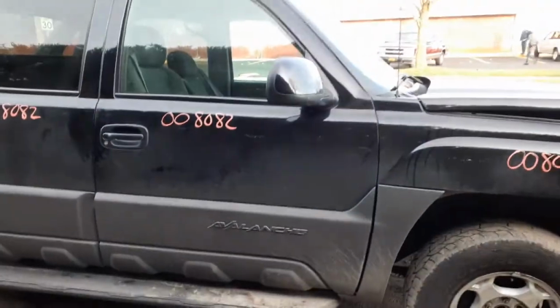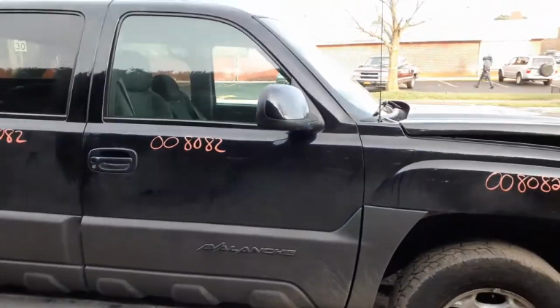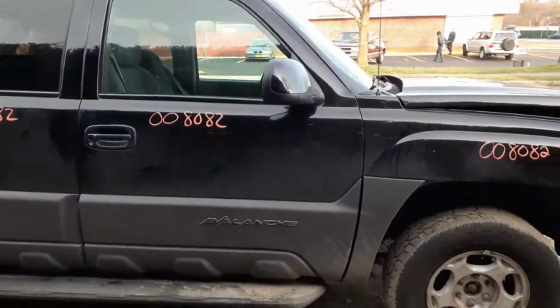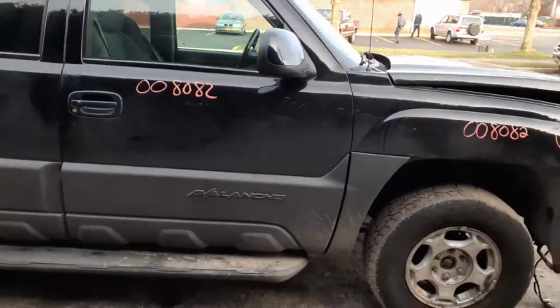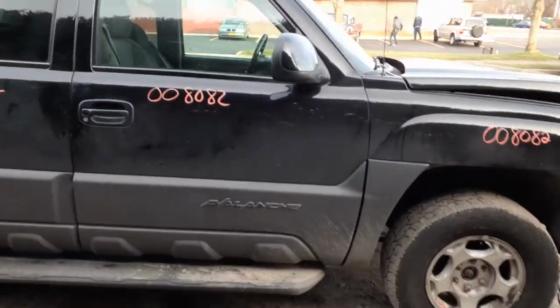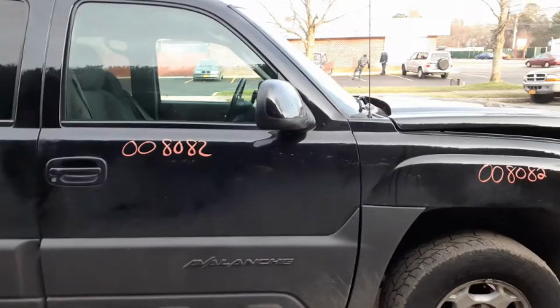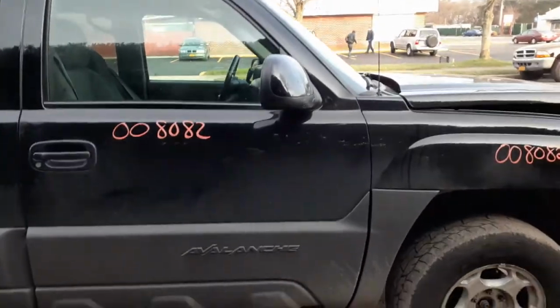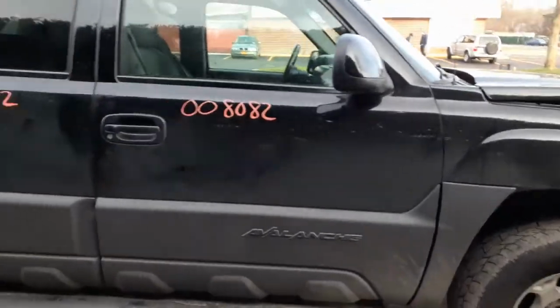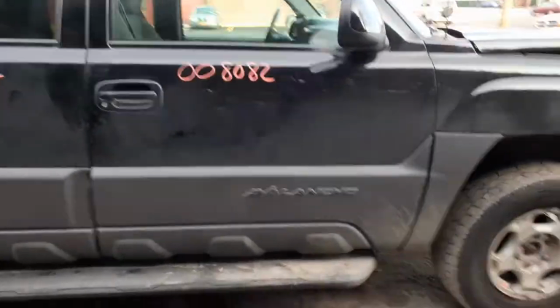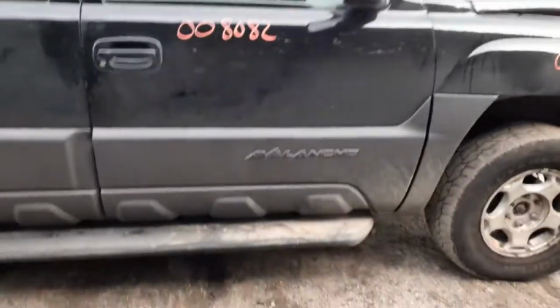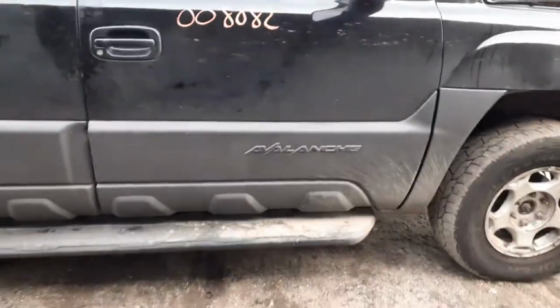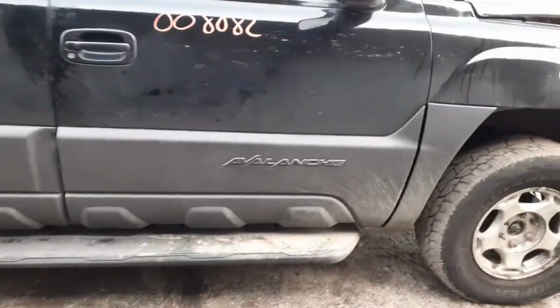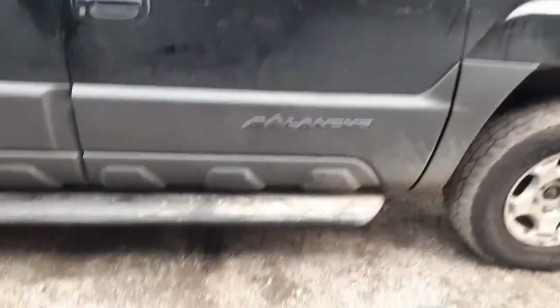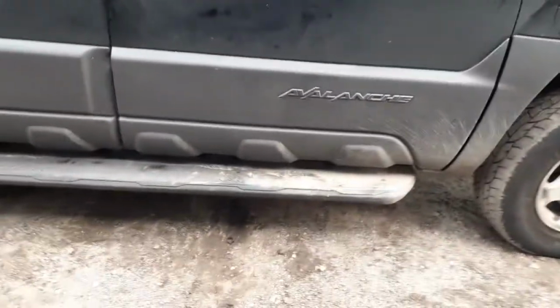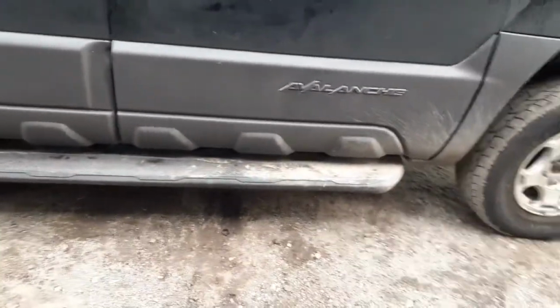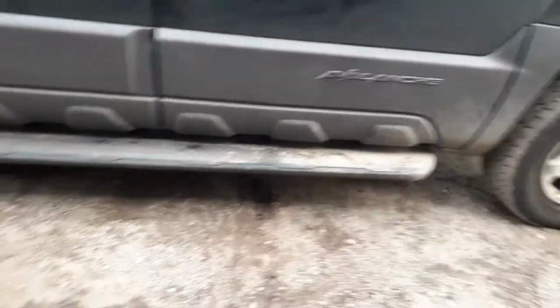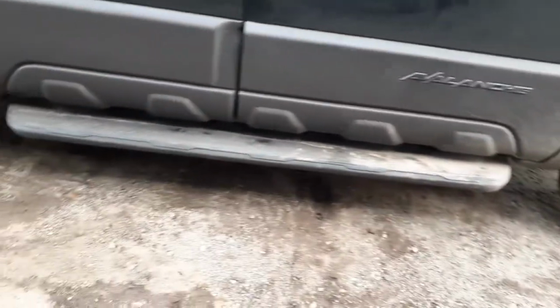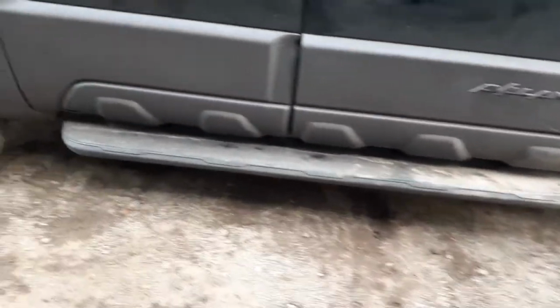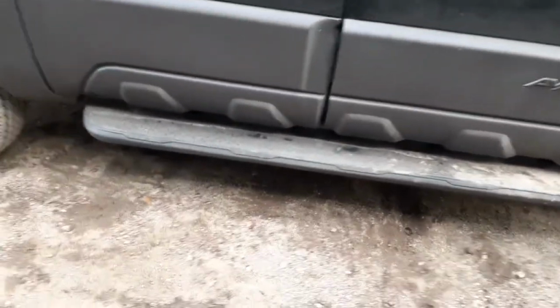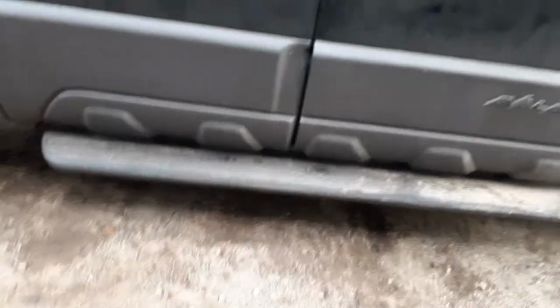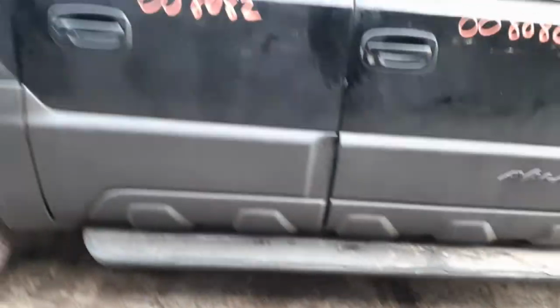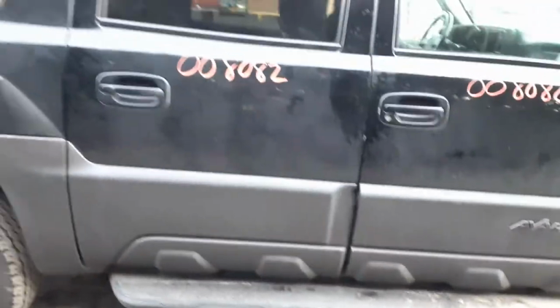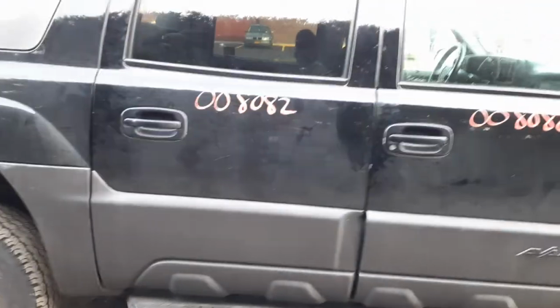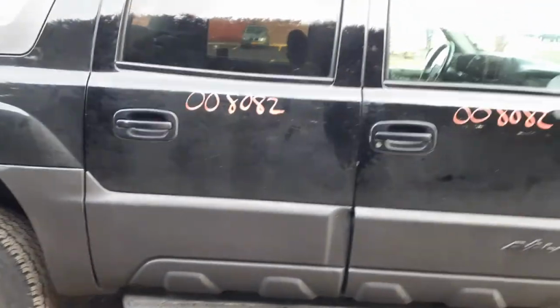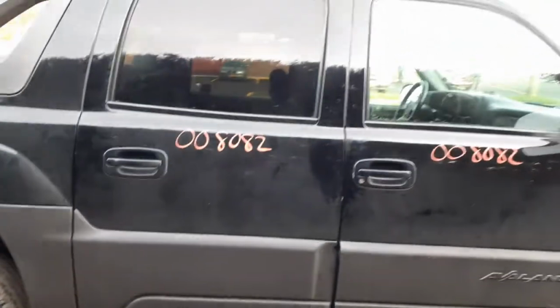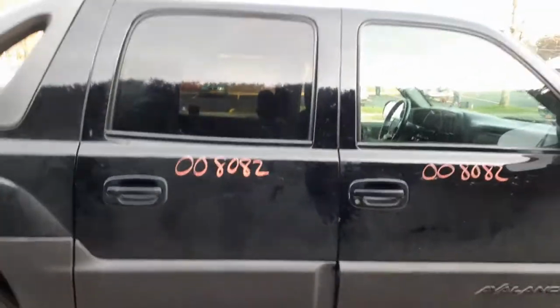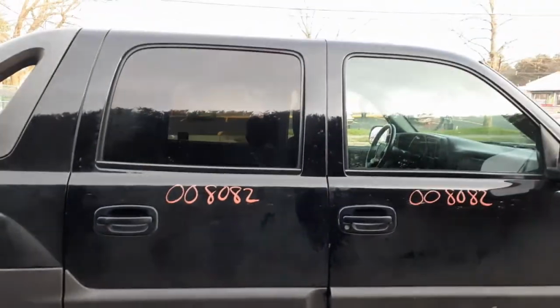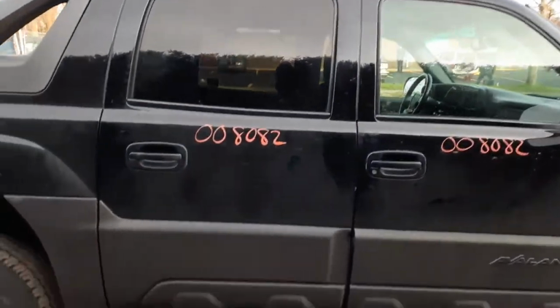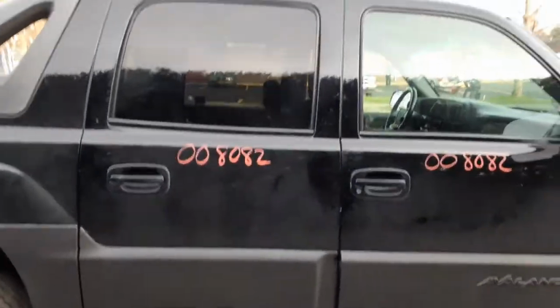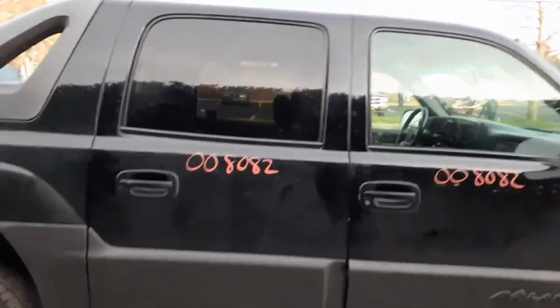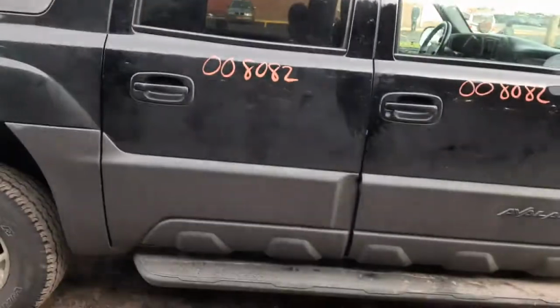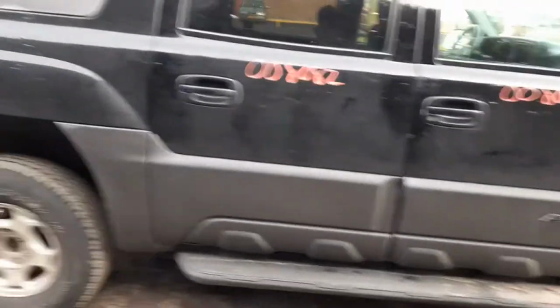Your right front door — power window, power locks, with the cladding. Here's your running board in good shape. Right rear door — same thing, power window, power locks, privacy tint, with the cladding.